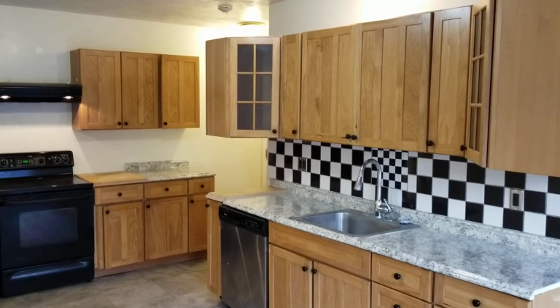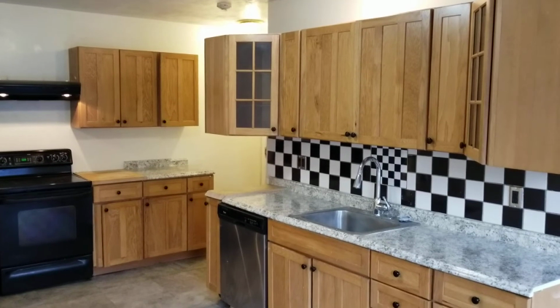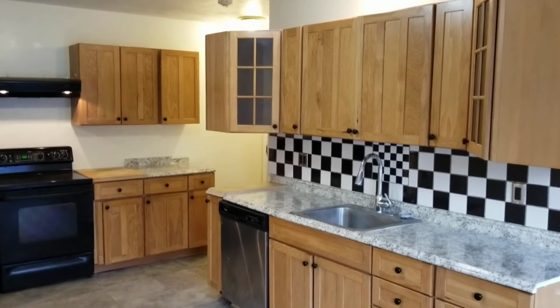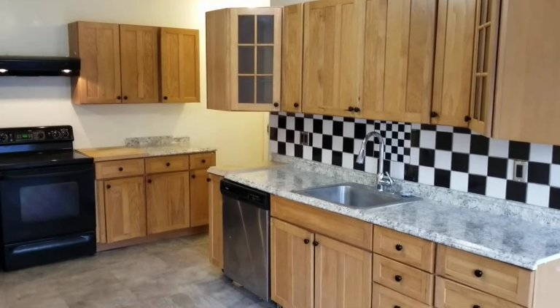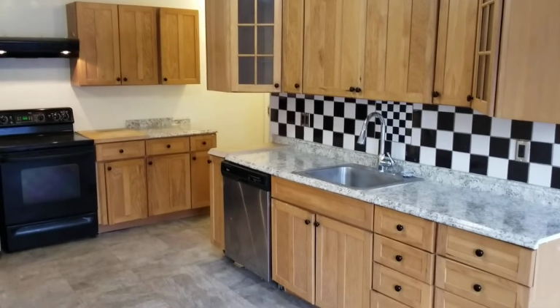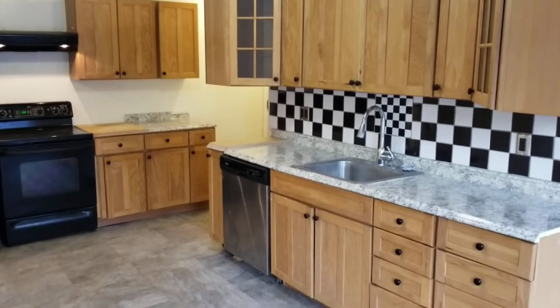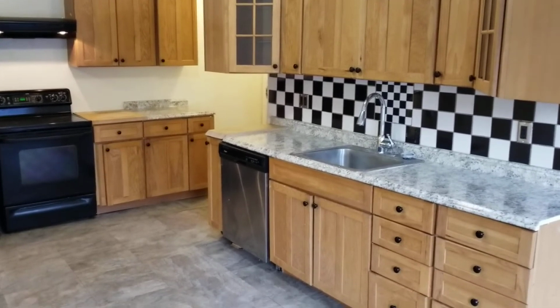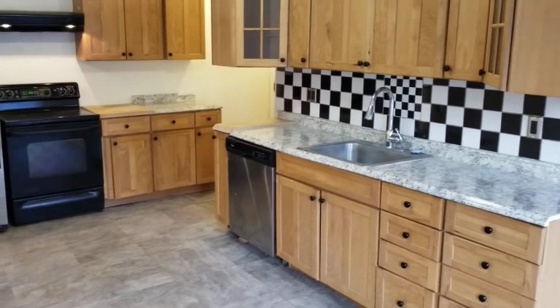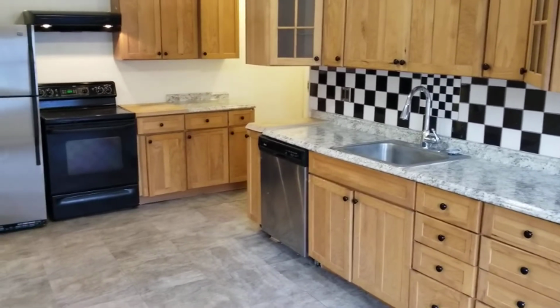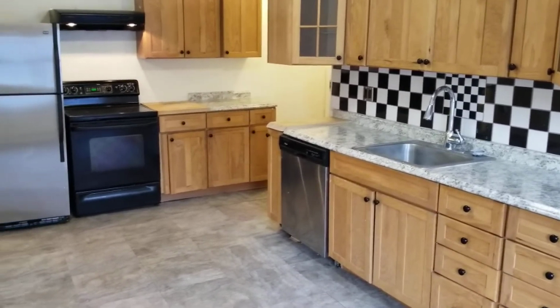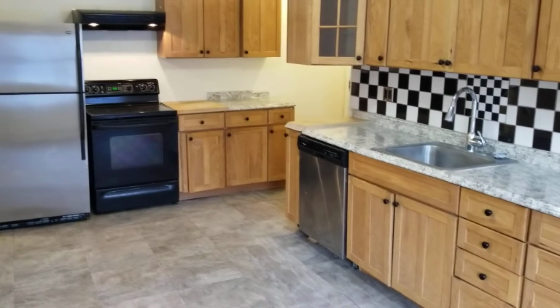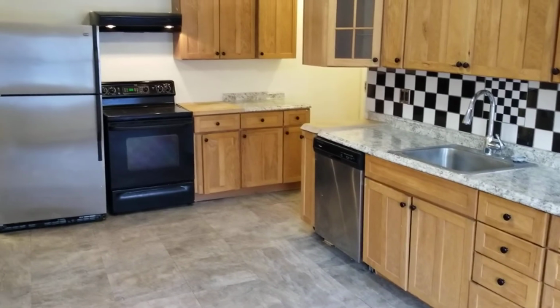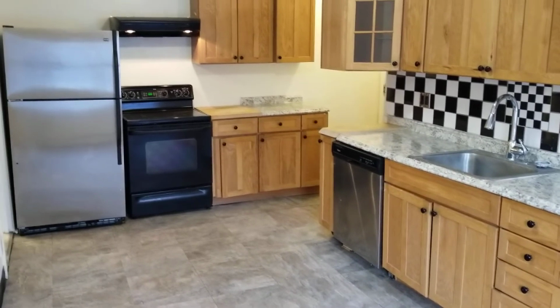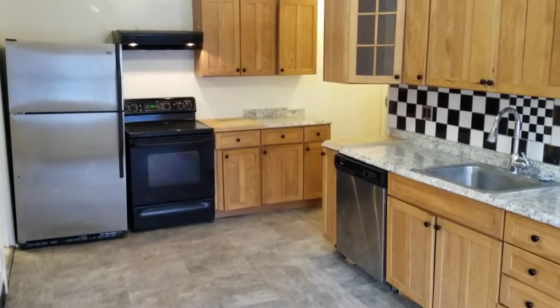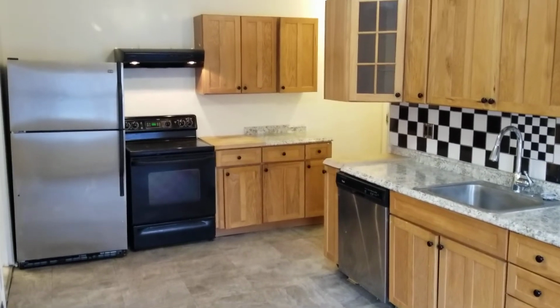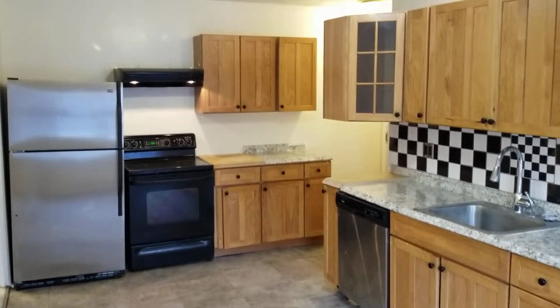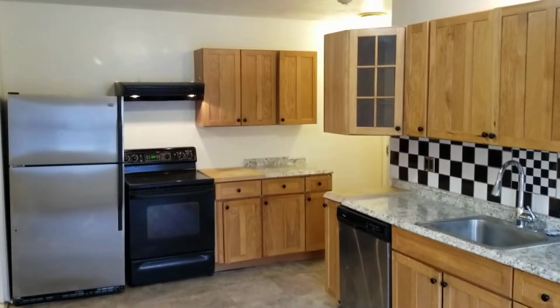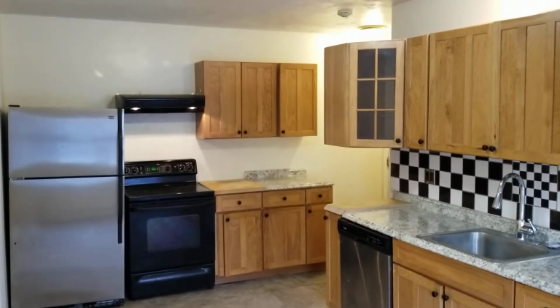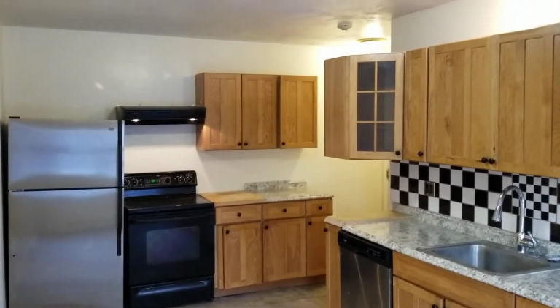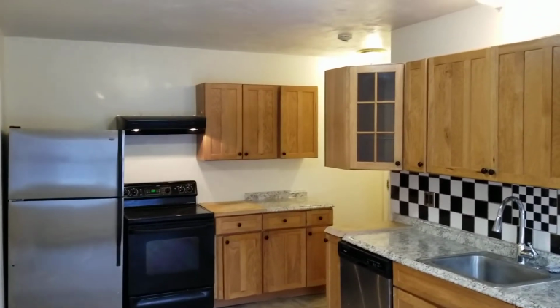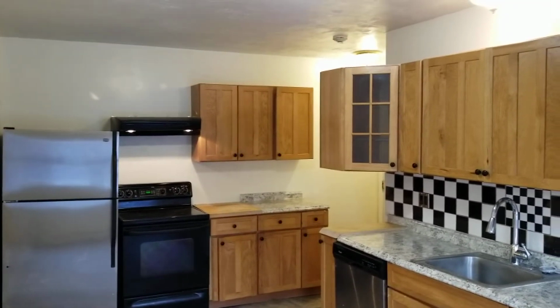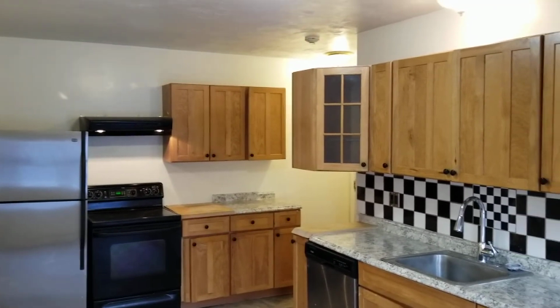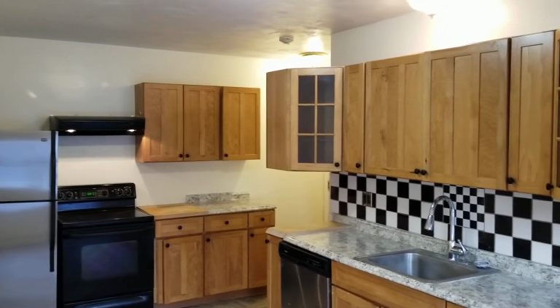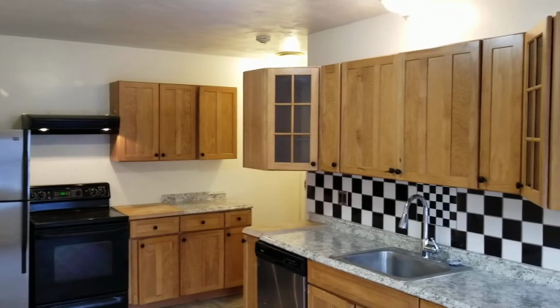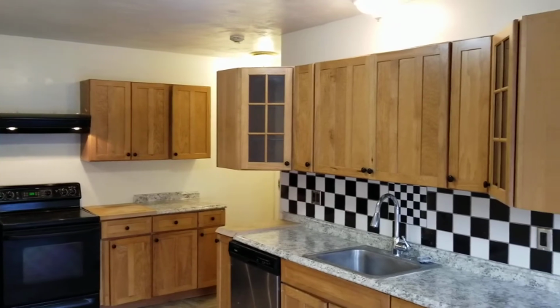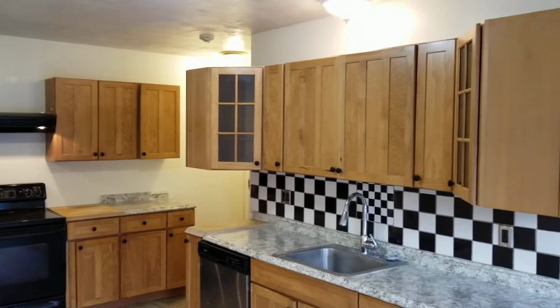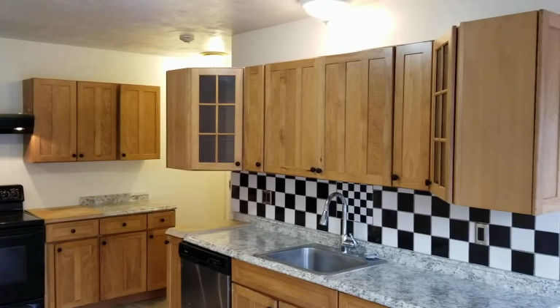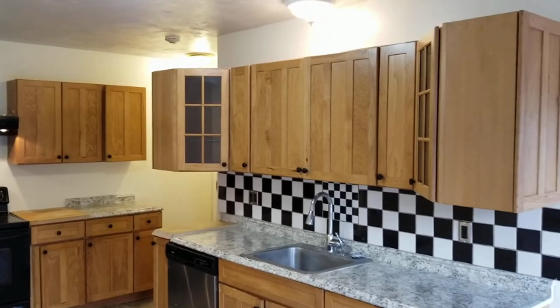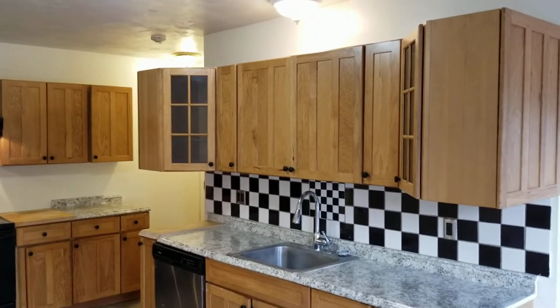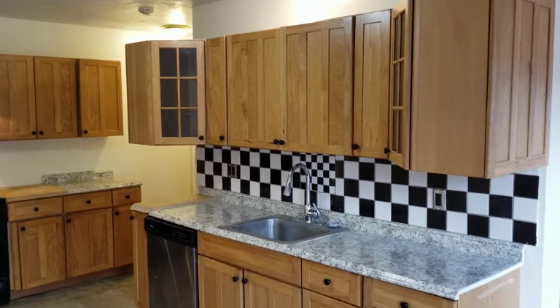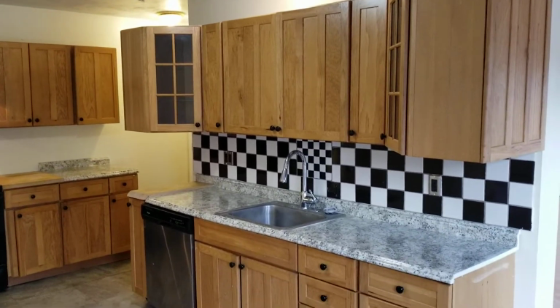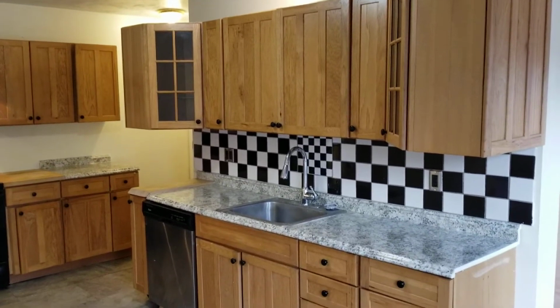Hello everybody, this is Jacob with Nexus and I'm here at 154 West School Street, Unit 2L, located in Woonsocket, Rhode Island. This is a second floor, three bedroom, one and a half bathroom unit, and we're going to begin our walk through here in the kitchen area.